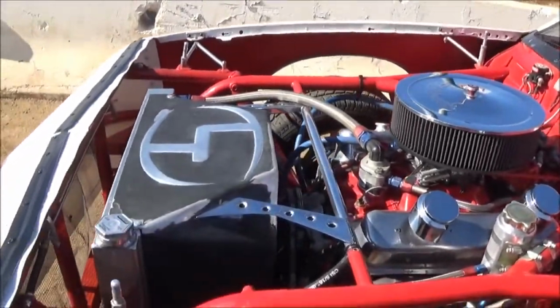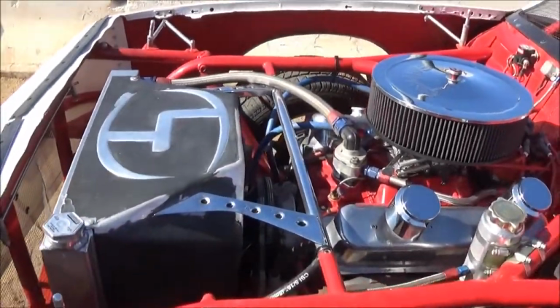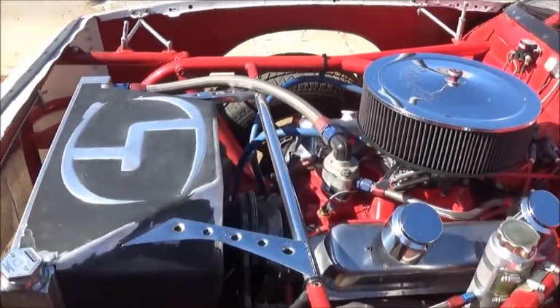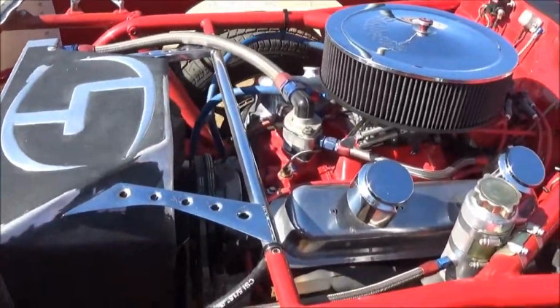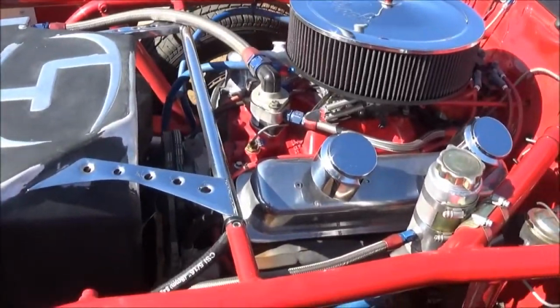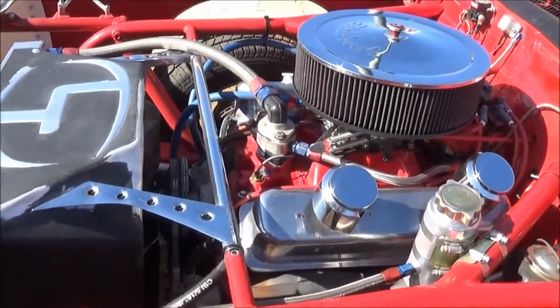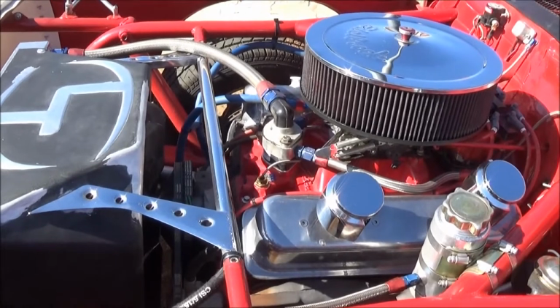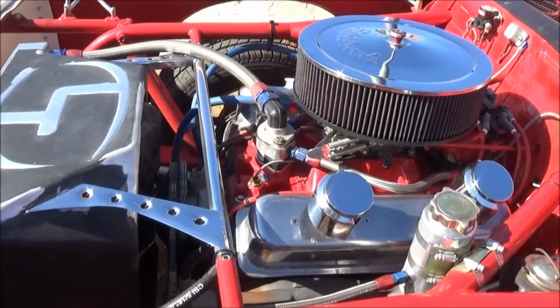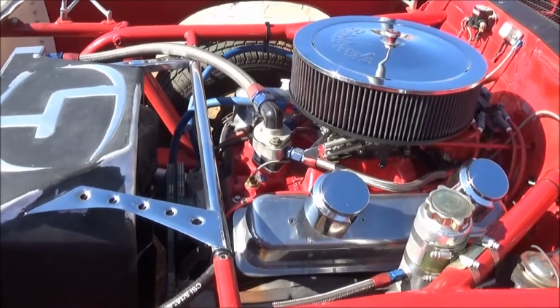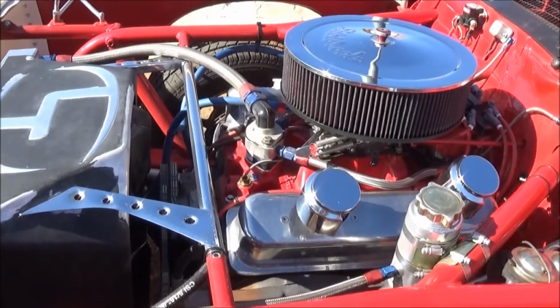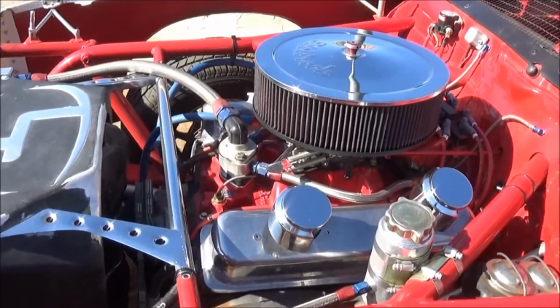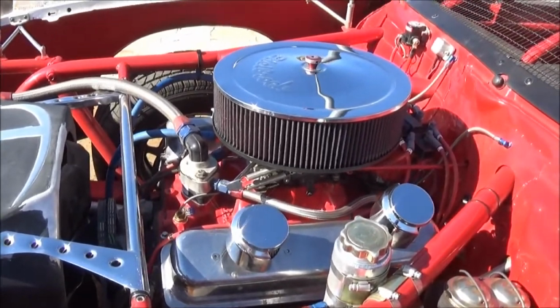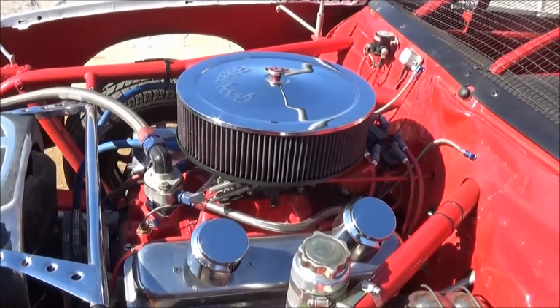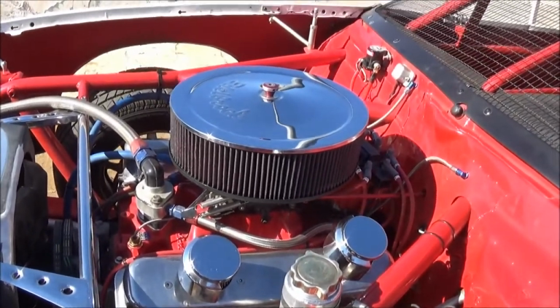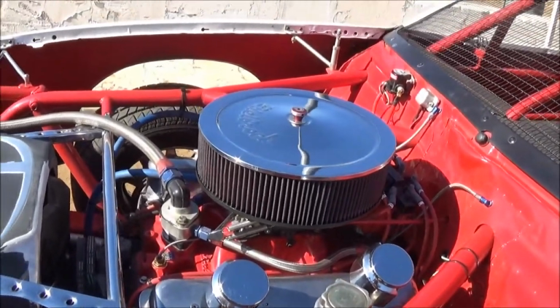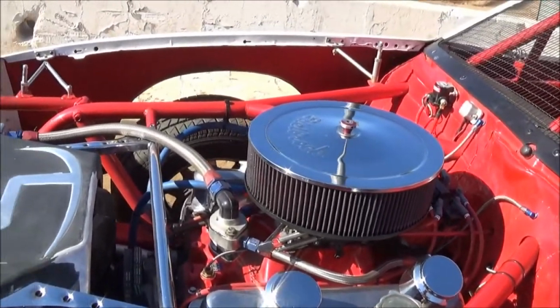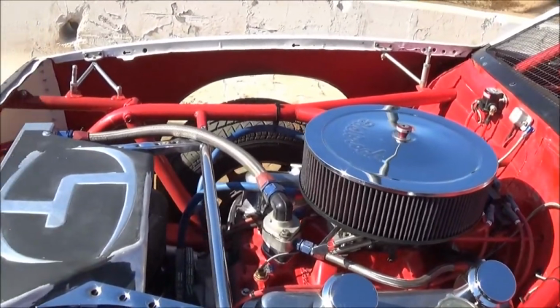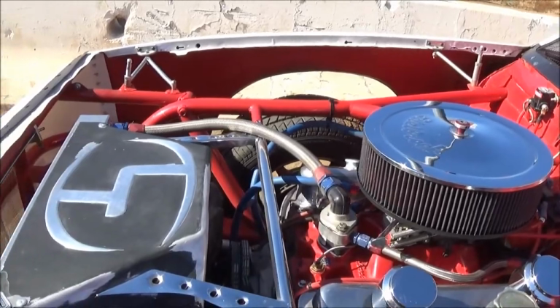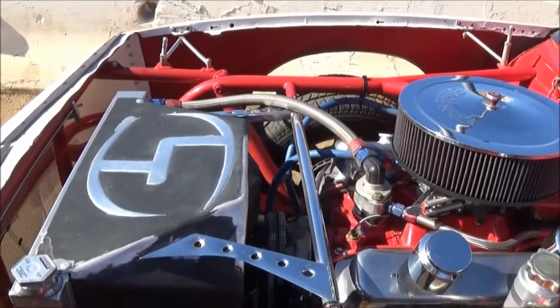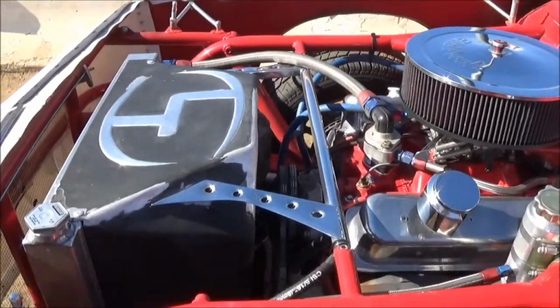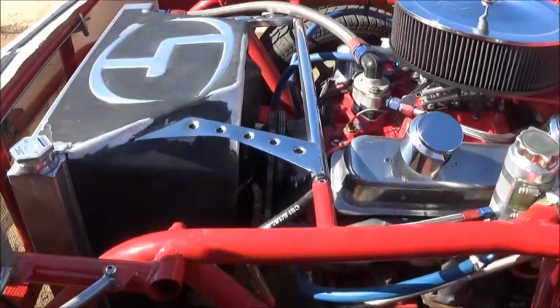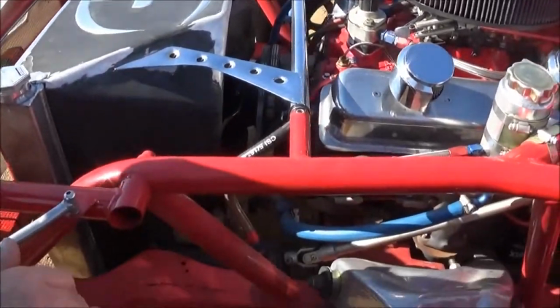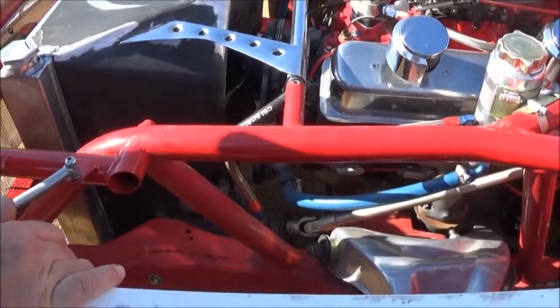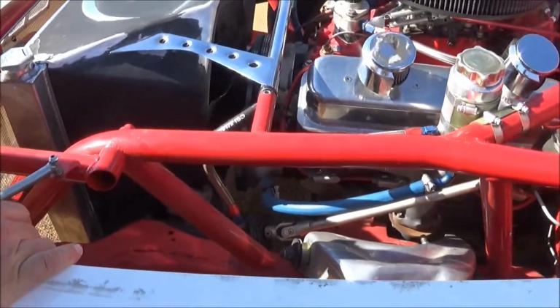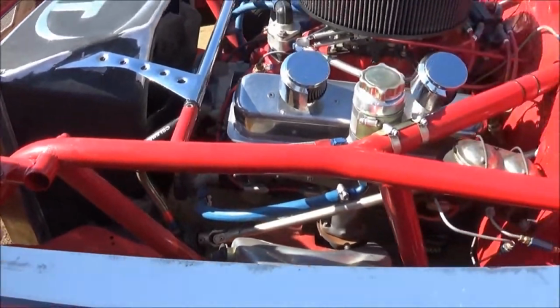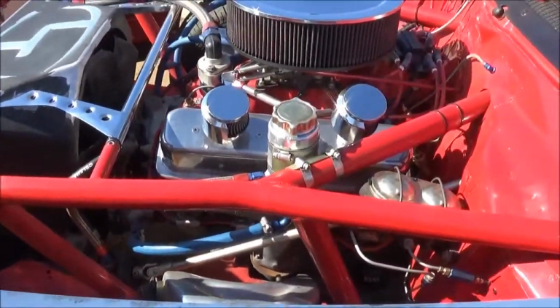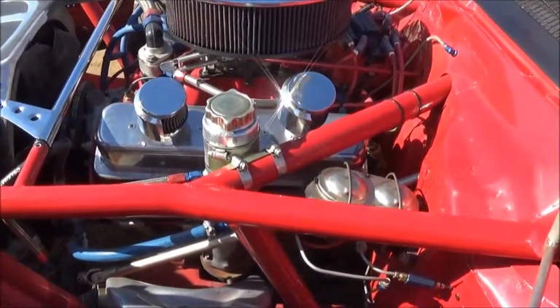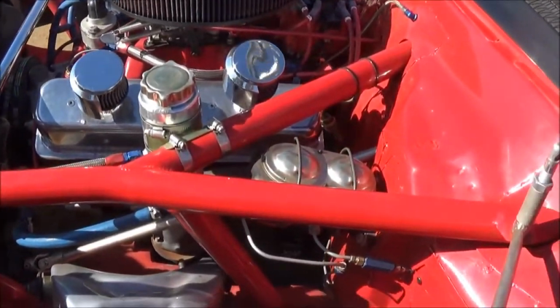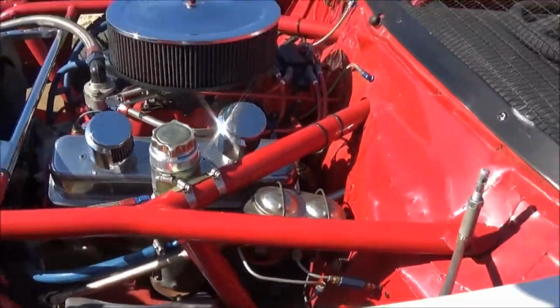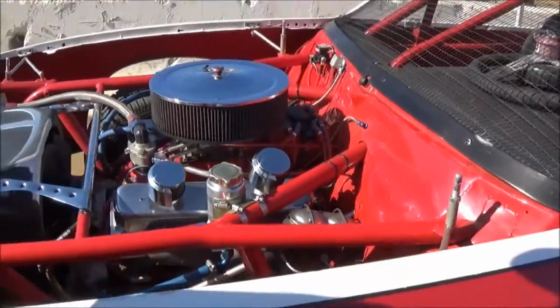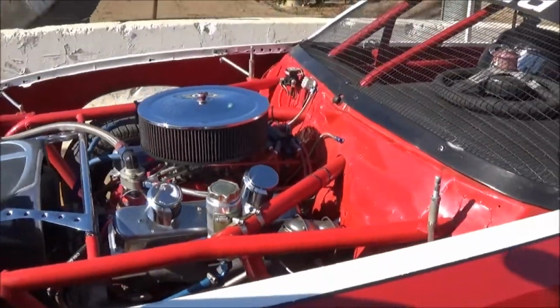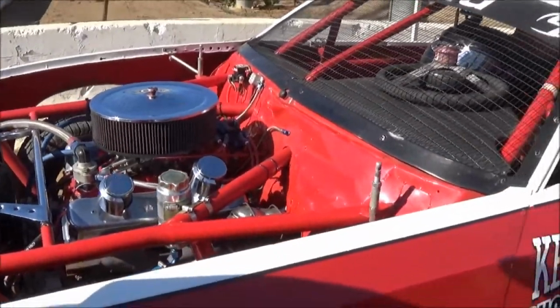We run a 350 Vortec head motor with a two-barrel Holley carburetor, stock exhaust system — pretty good with running motors in them. That's pretty much that part.